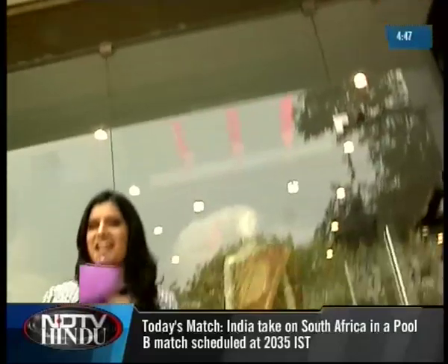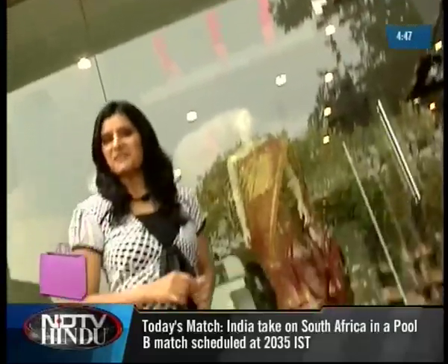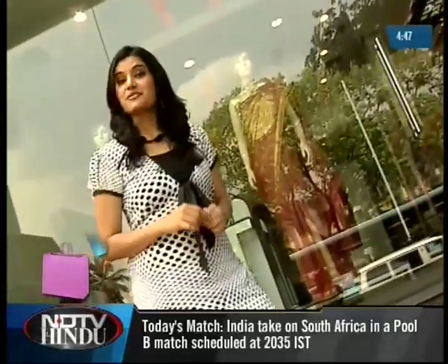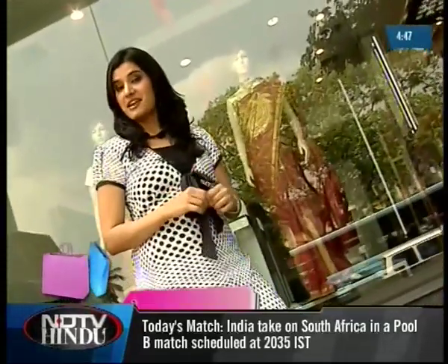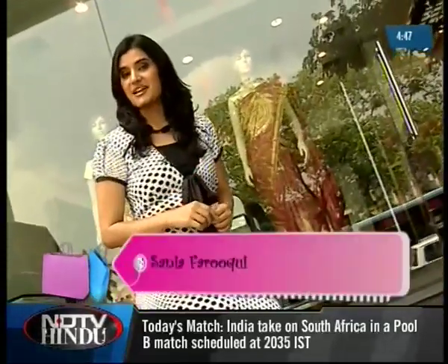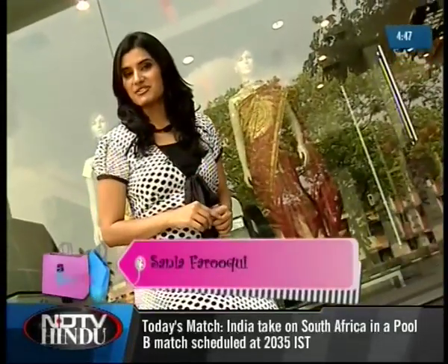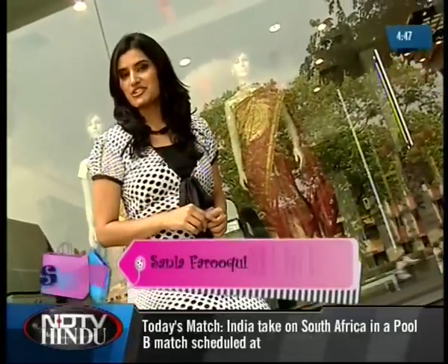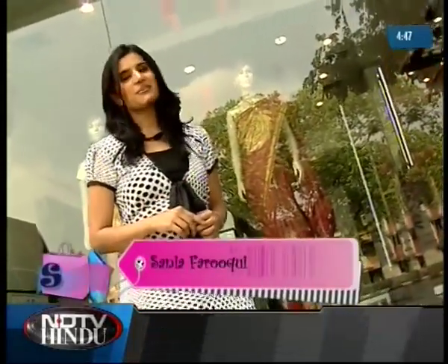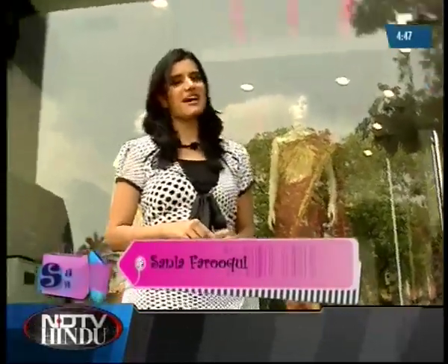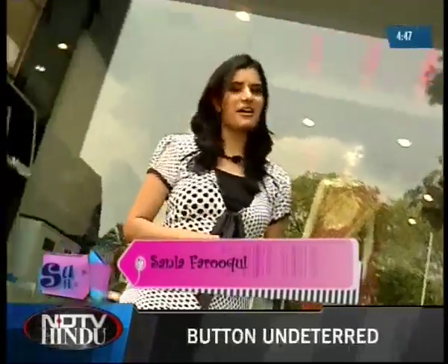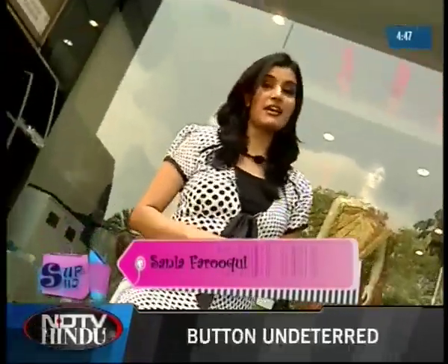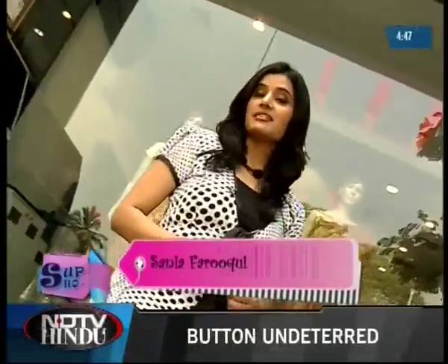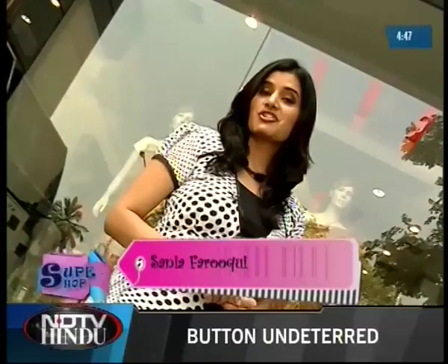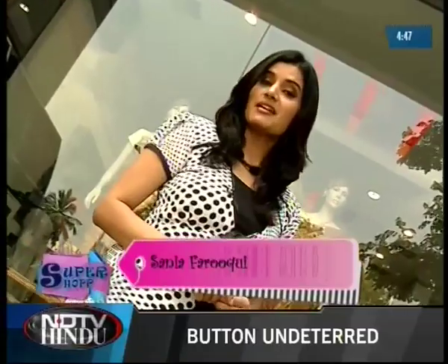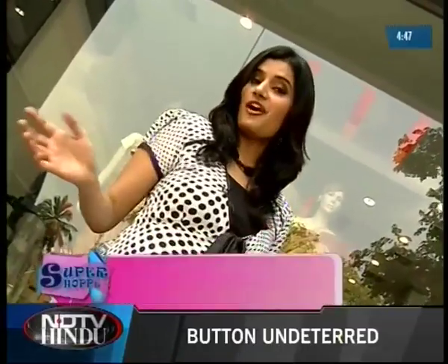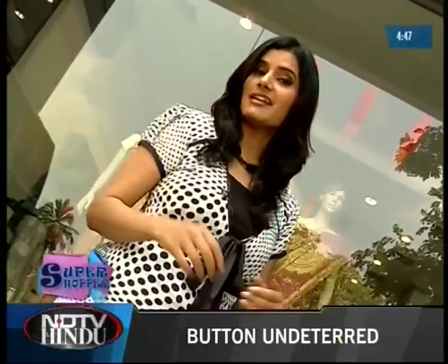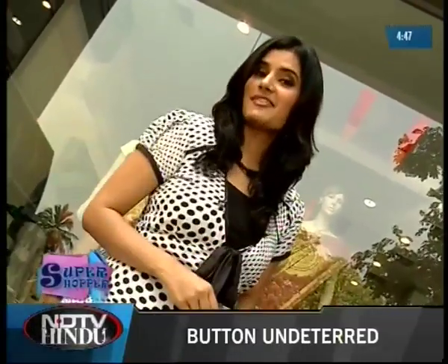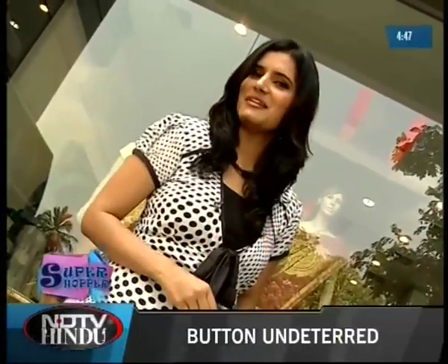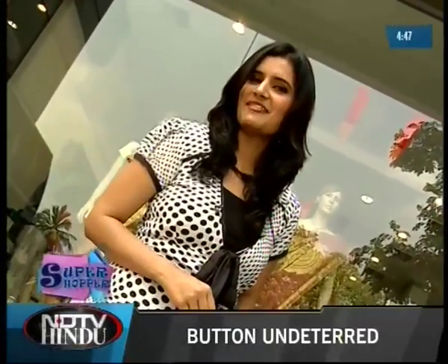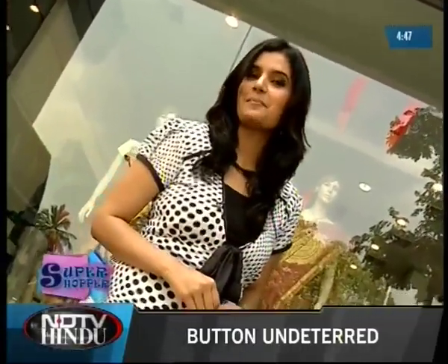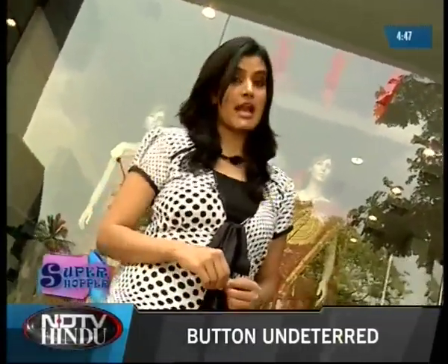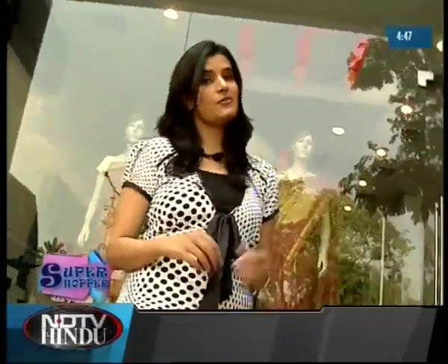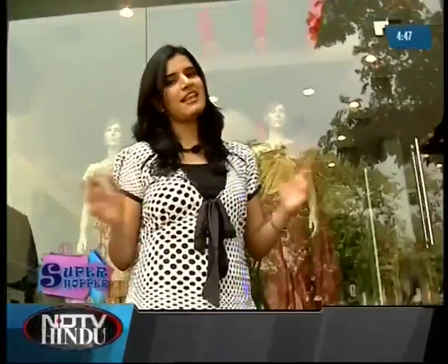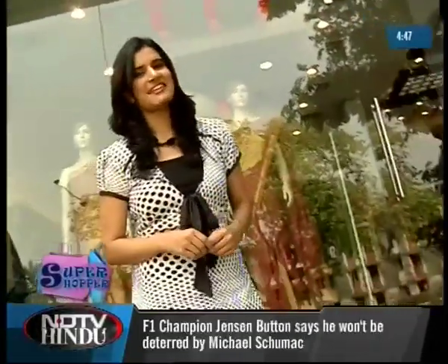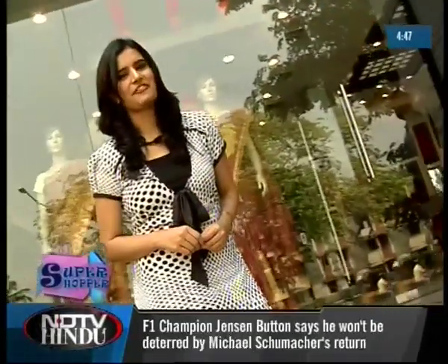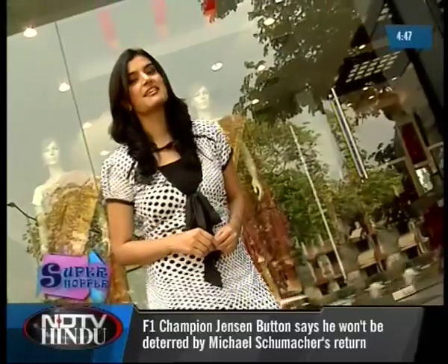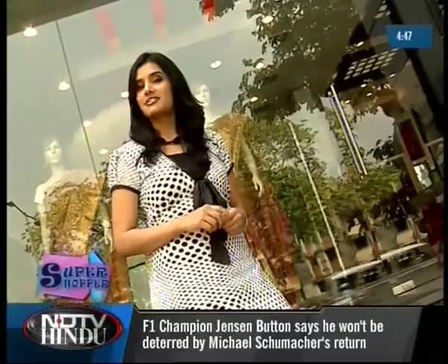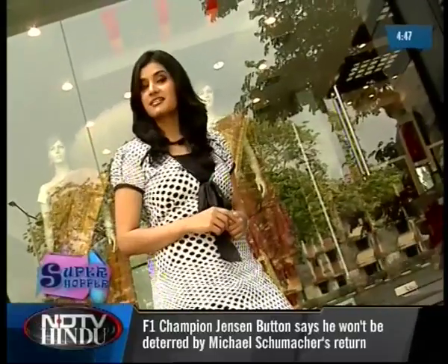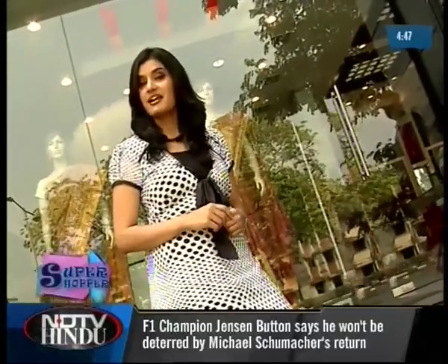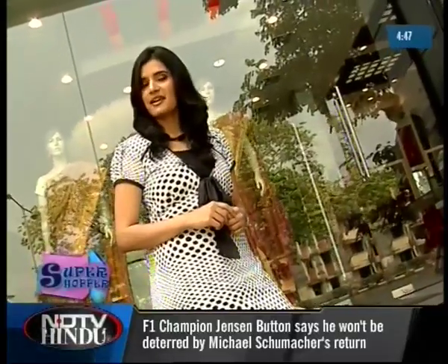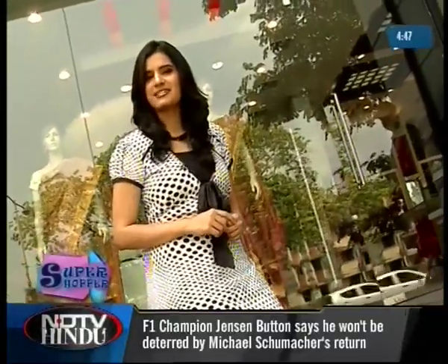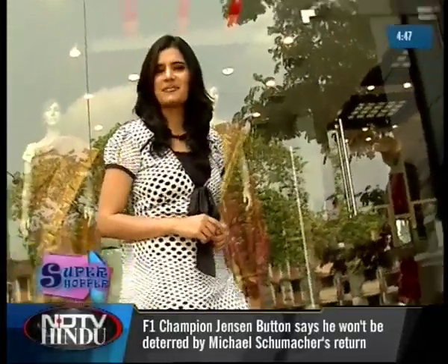Hello and welcome to a brand new segment on Super Shopper with me, Sanya Faruqi. Today's shopping is for all the ladies out there who believe in living it up — like a diva, of course. Let's check this store and find out what it's all about.